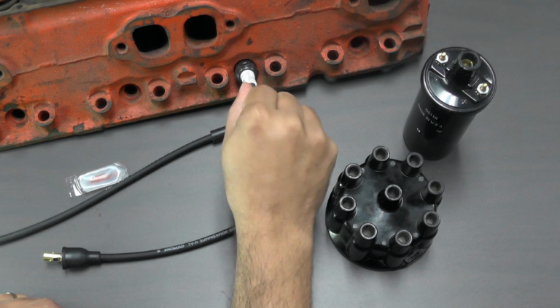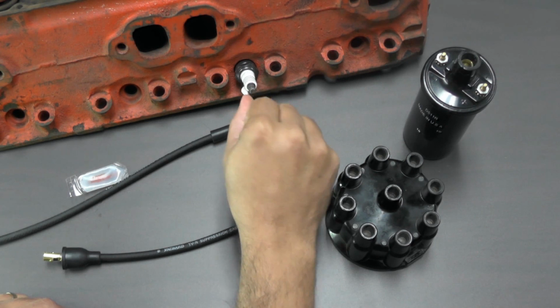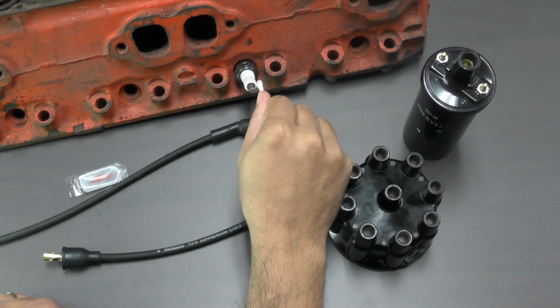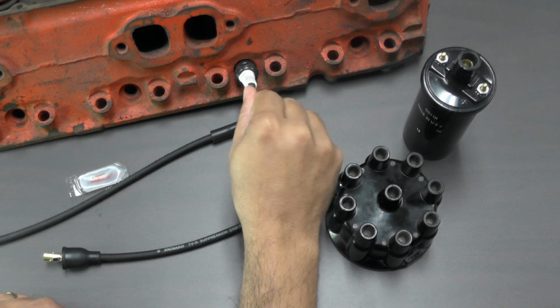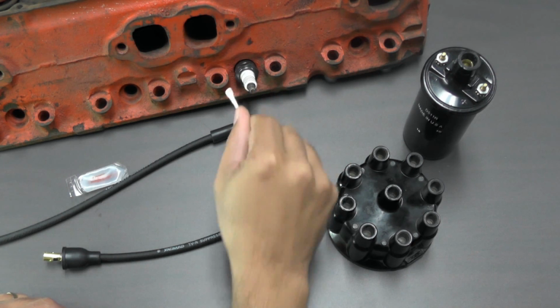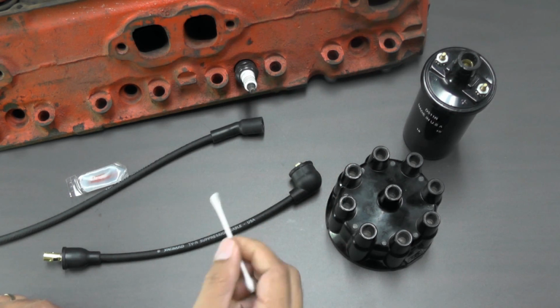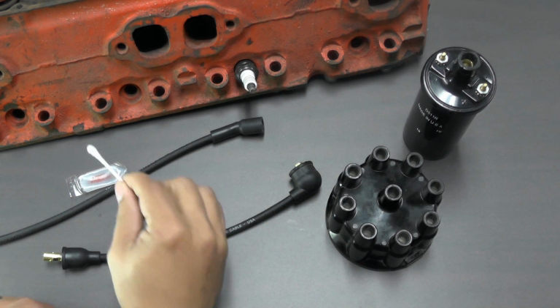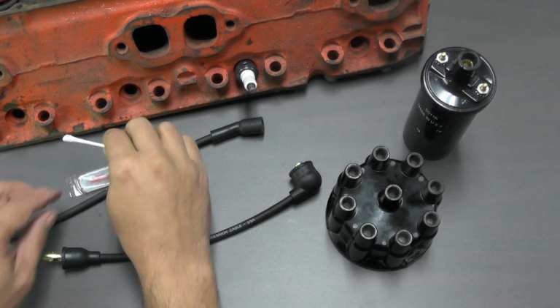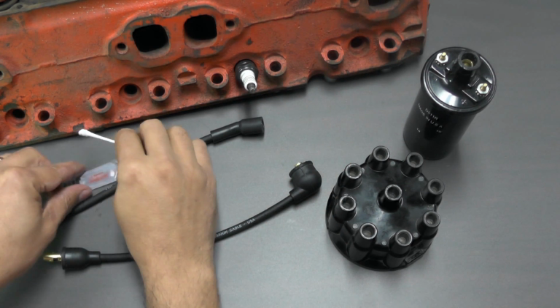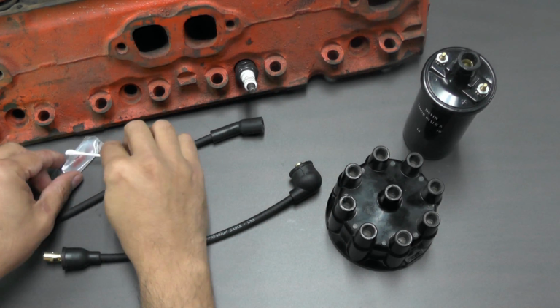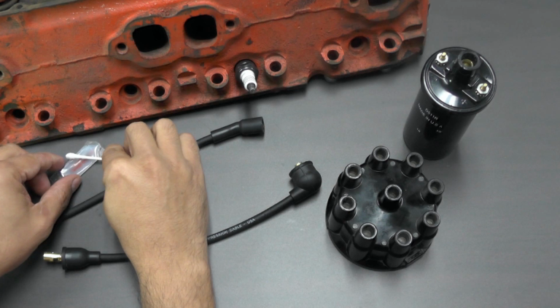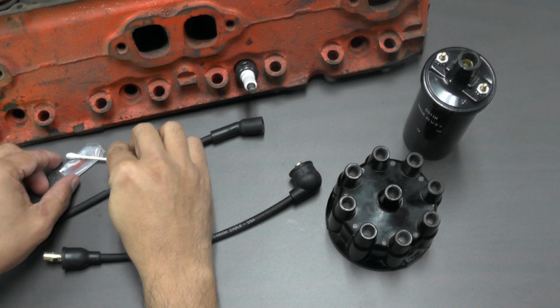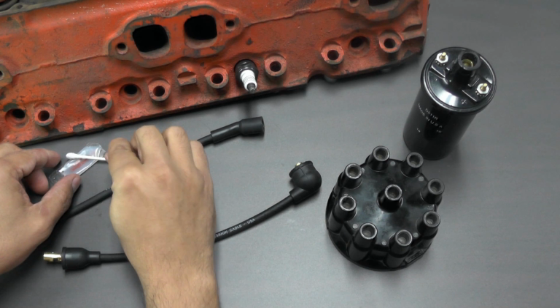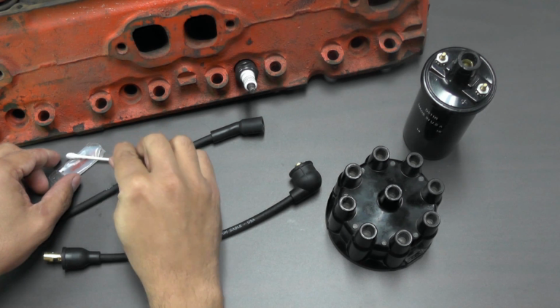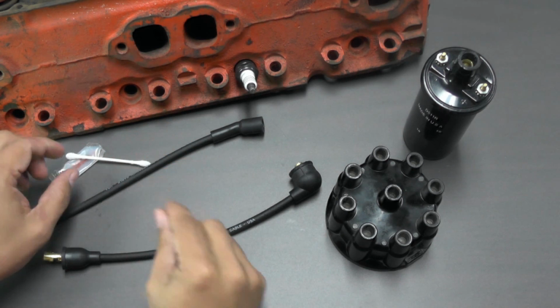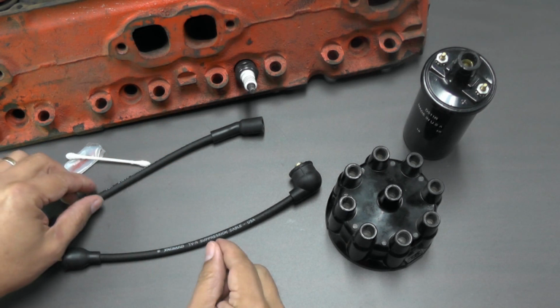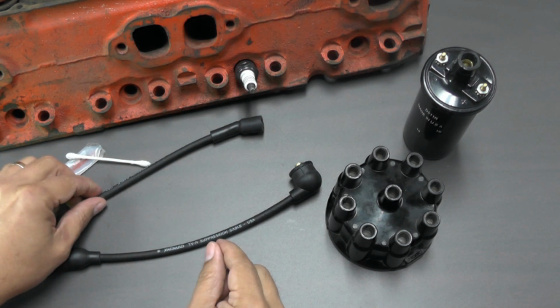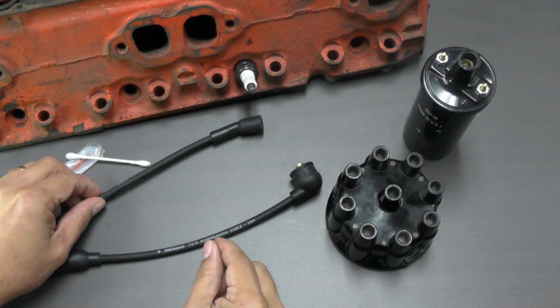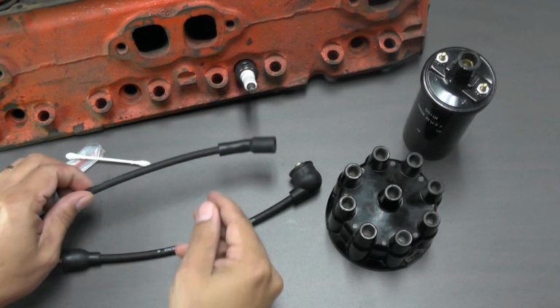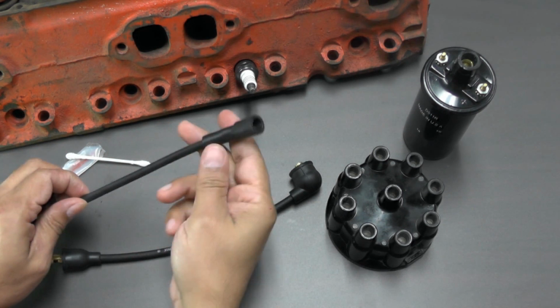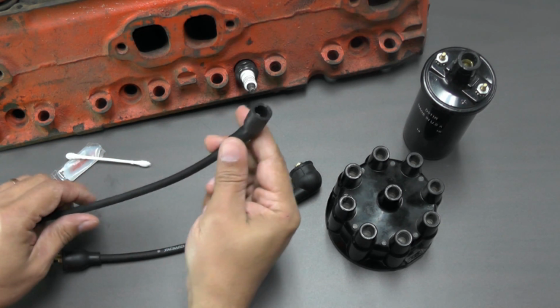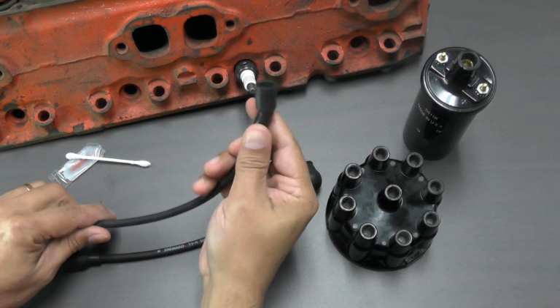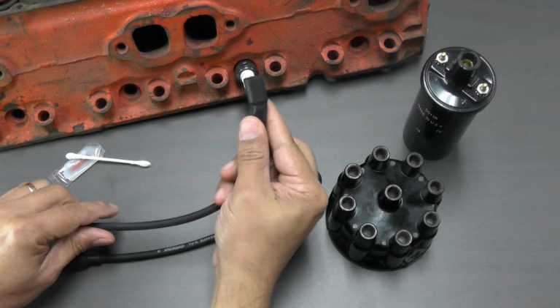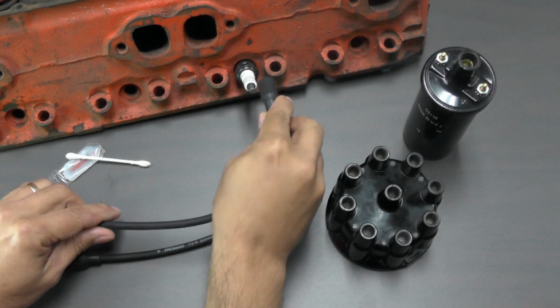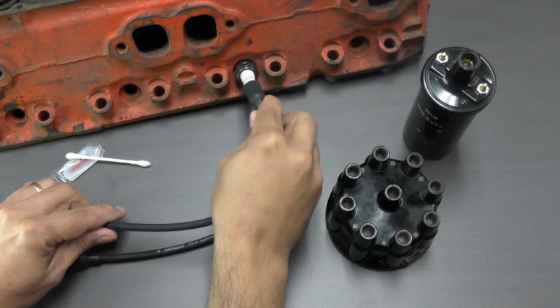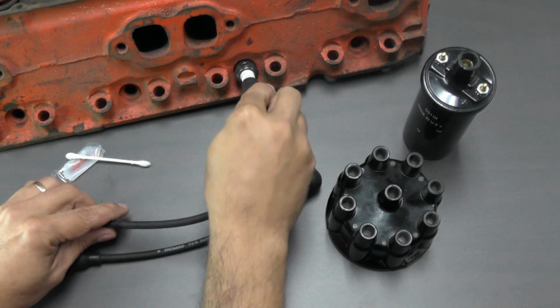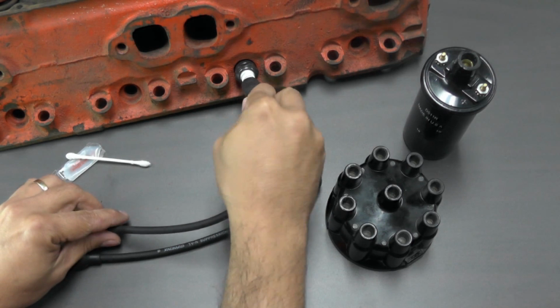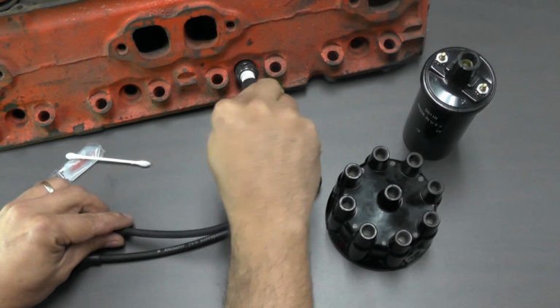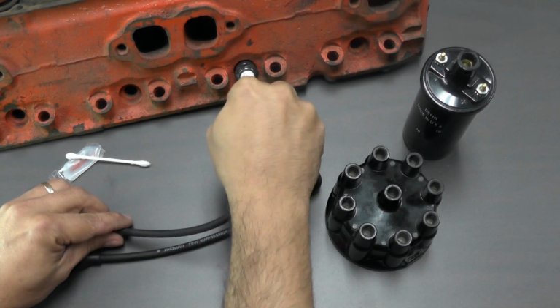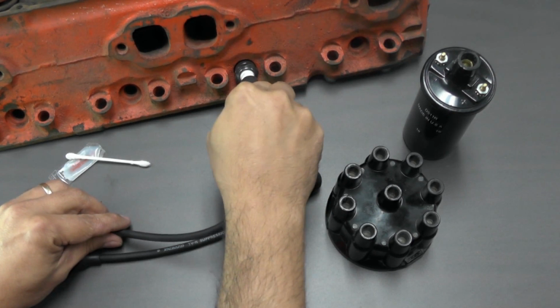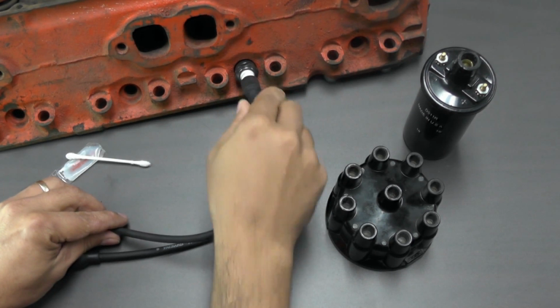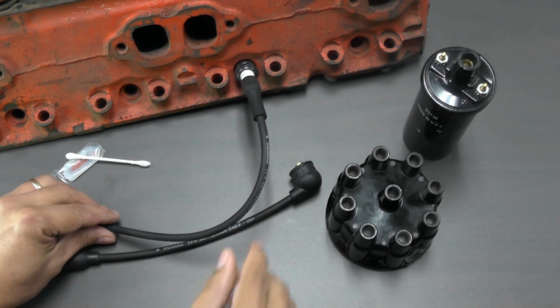Another benefit to using dielectric grease on spark plug wire boots is that it will help to keep the boots from bonding to the ceramic portion of the spark plug, and make future removal of the boots much easier, without tearing the boots.